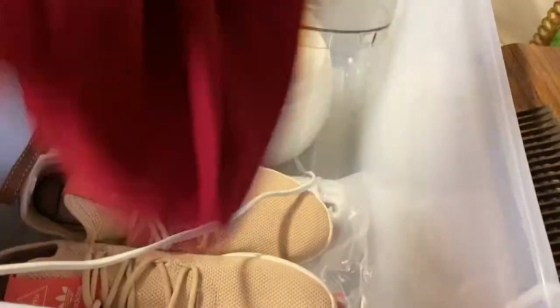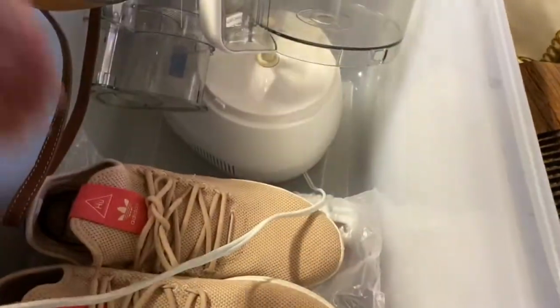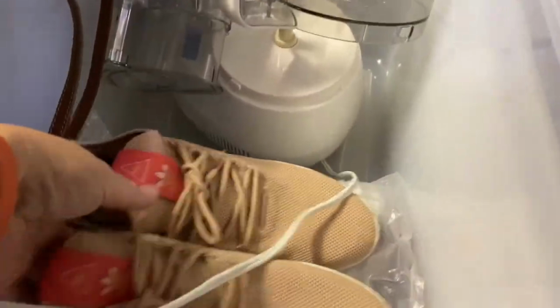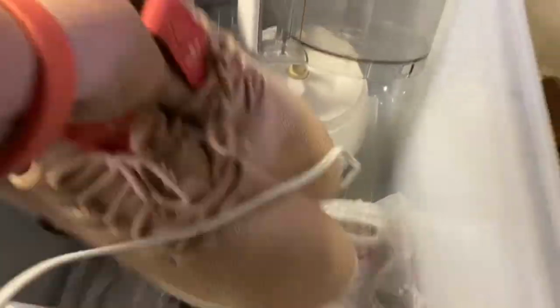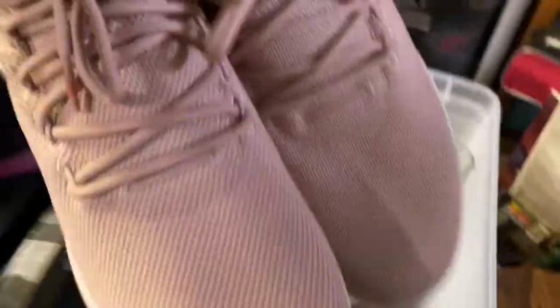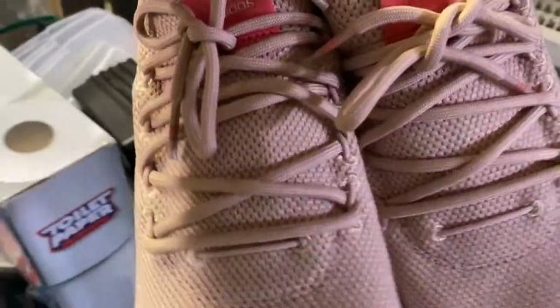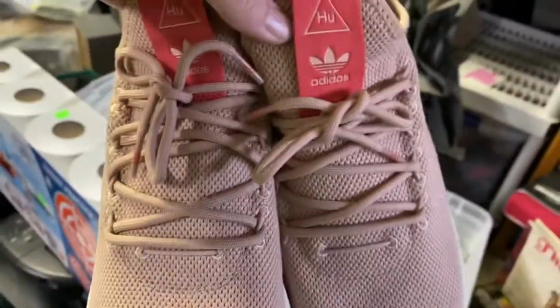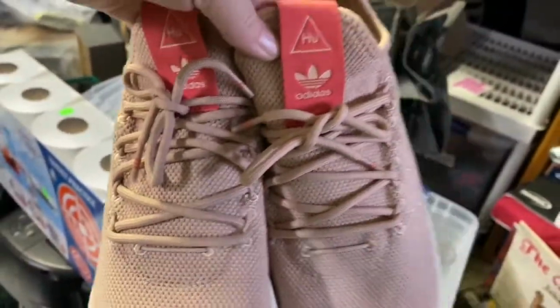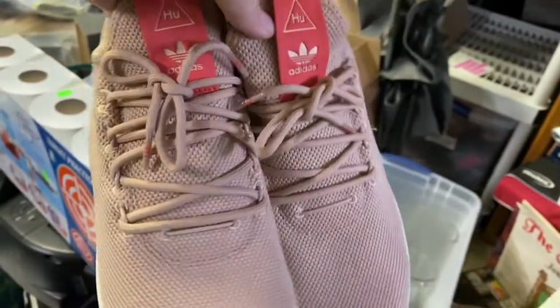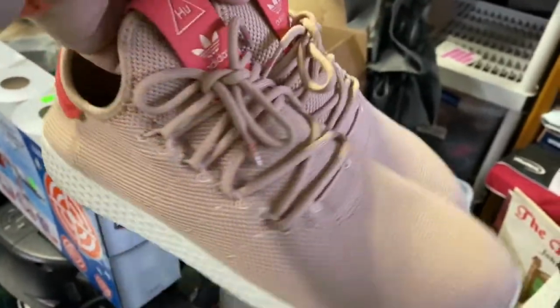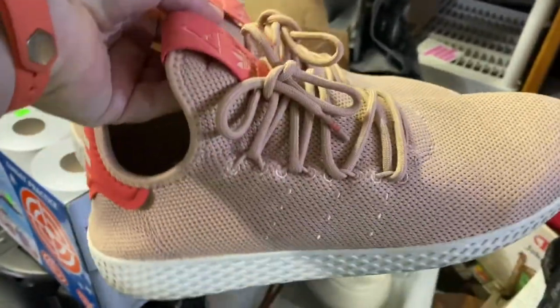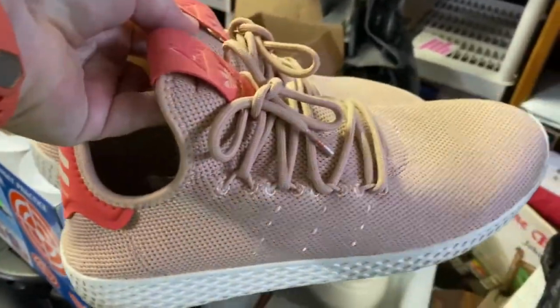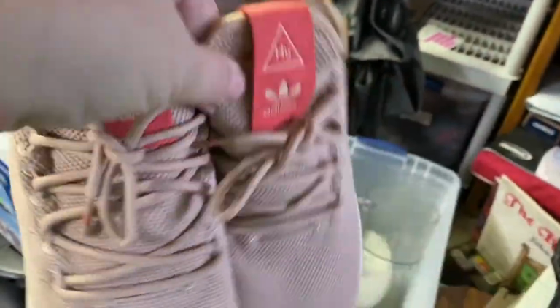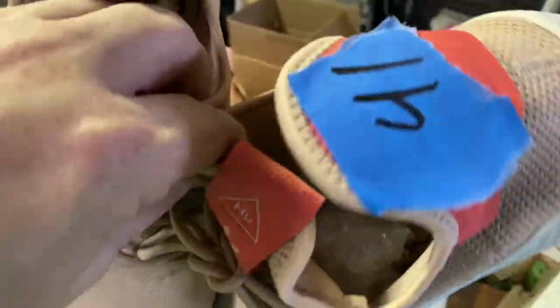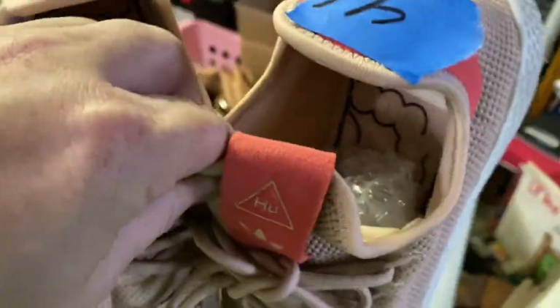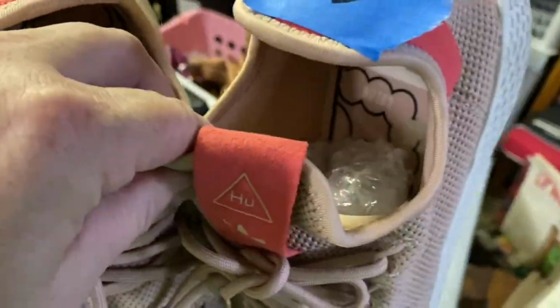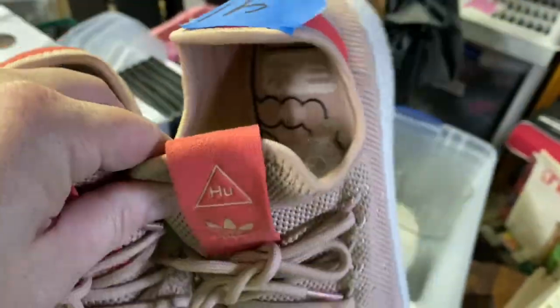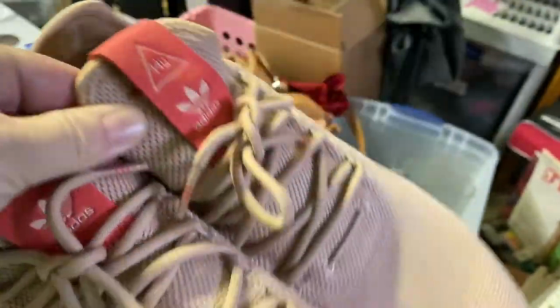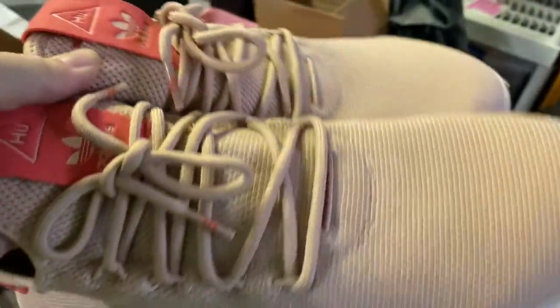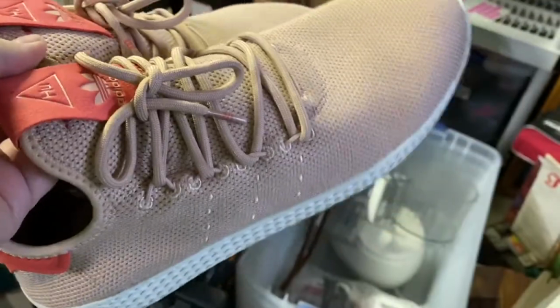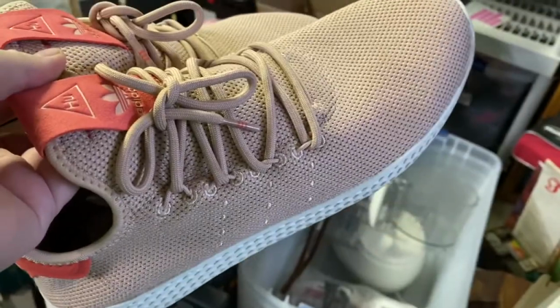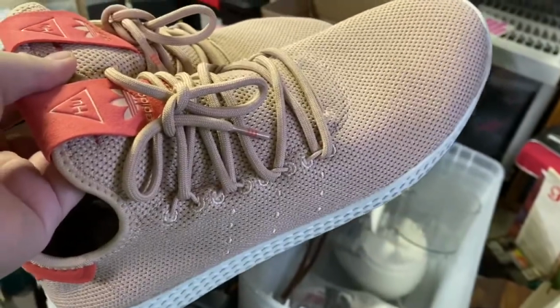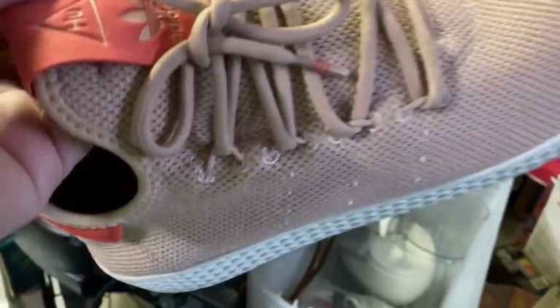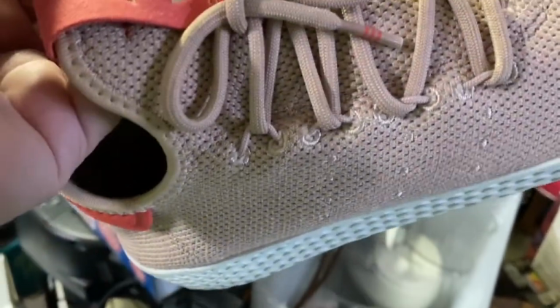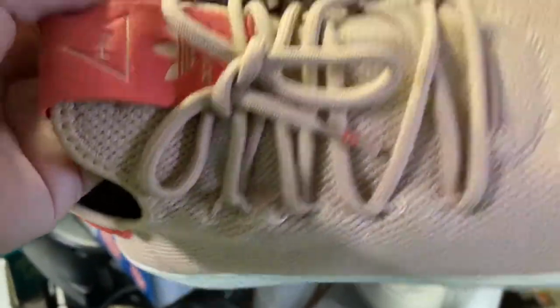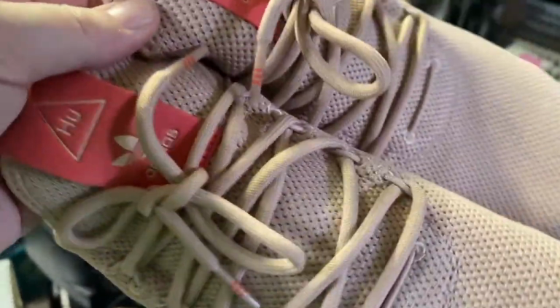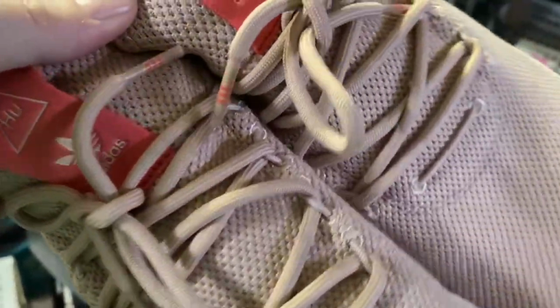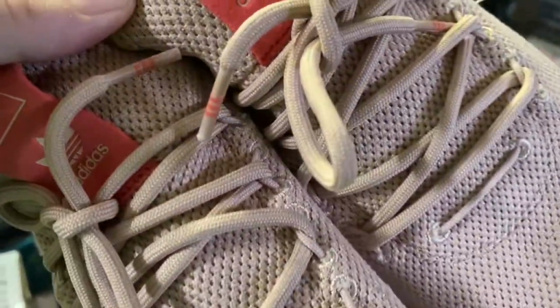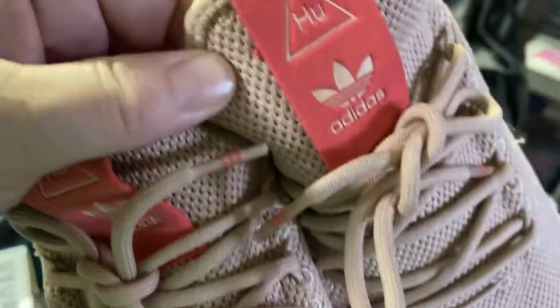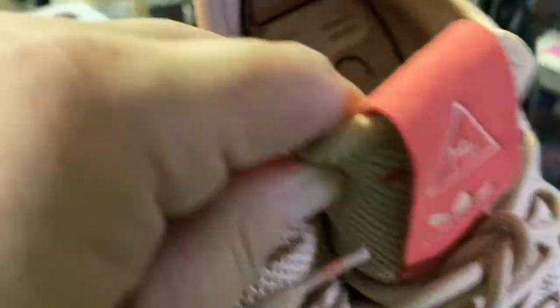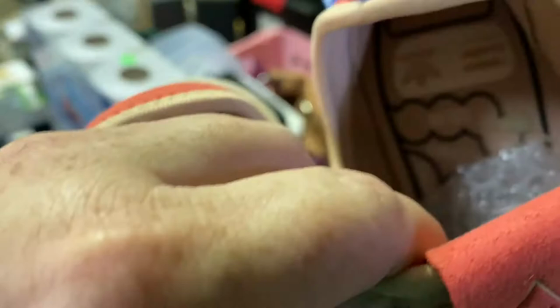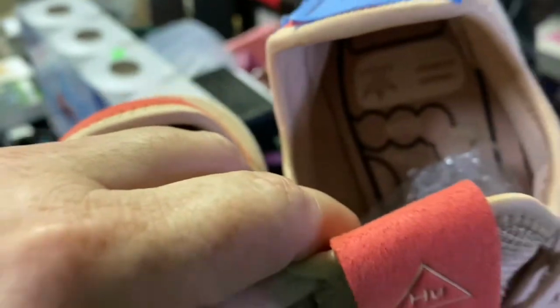I got these Adidas pink hue sneakers for $12 at an online auction. I think they're selling for about $30 online, but this is a size 10, so I'm not real sure about this particular one.